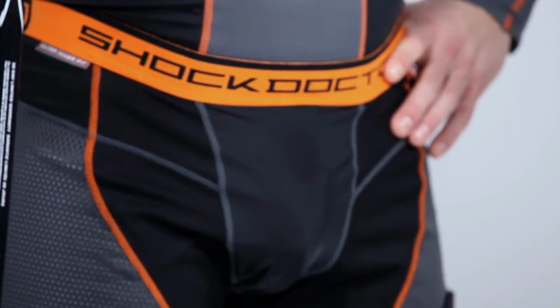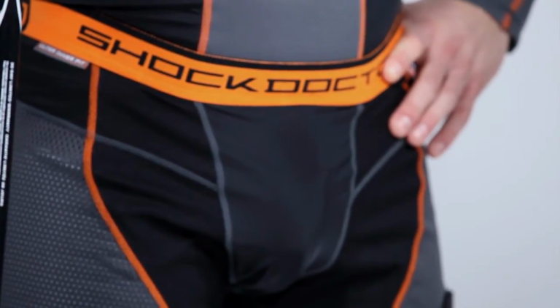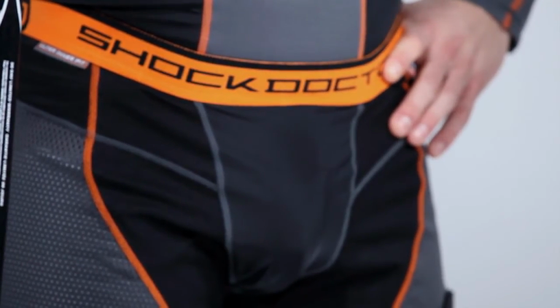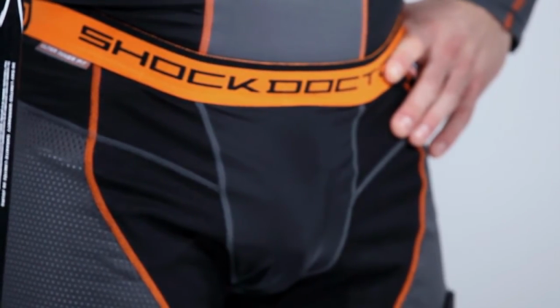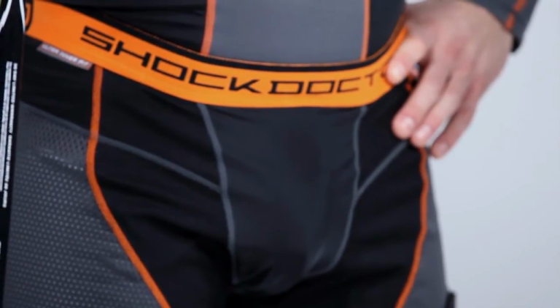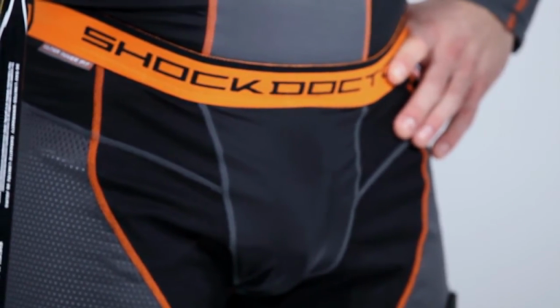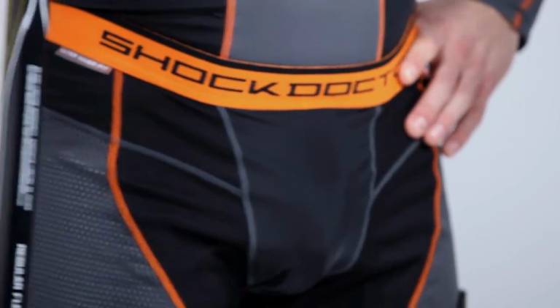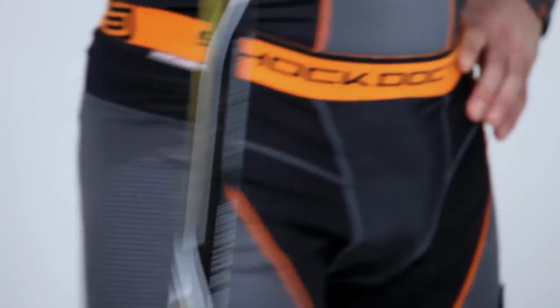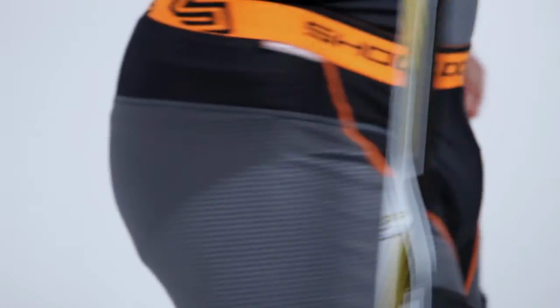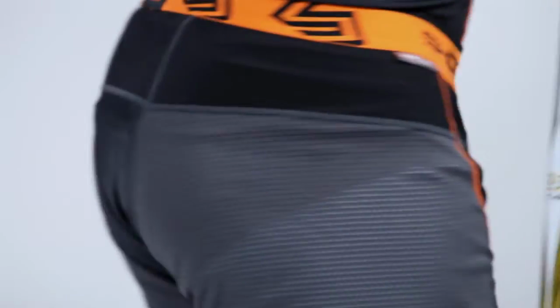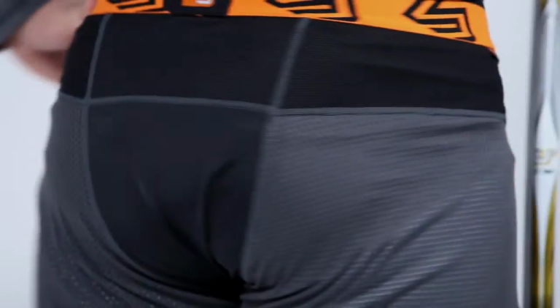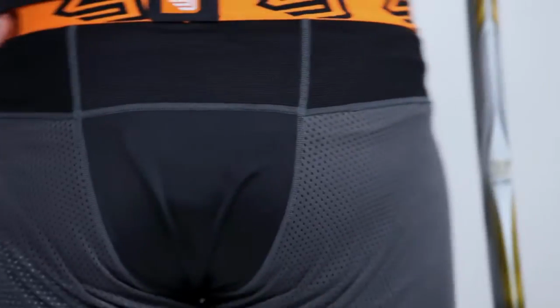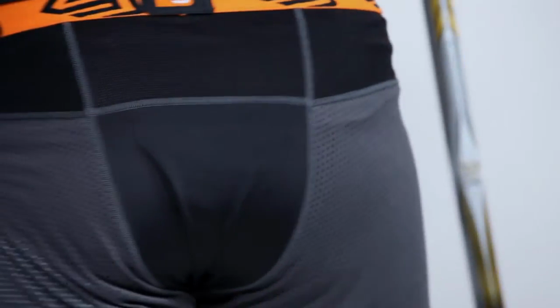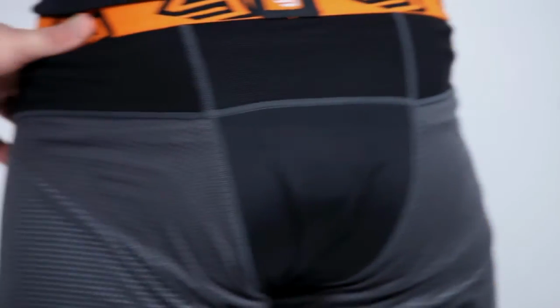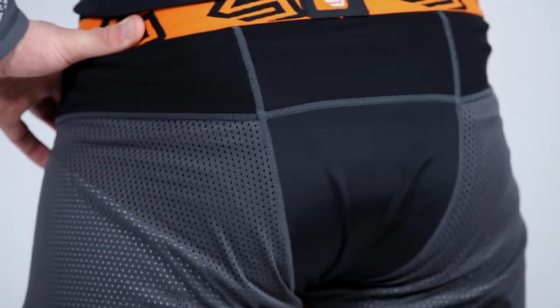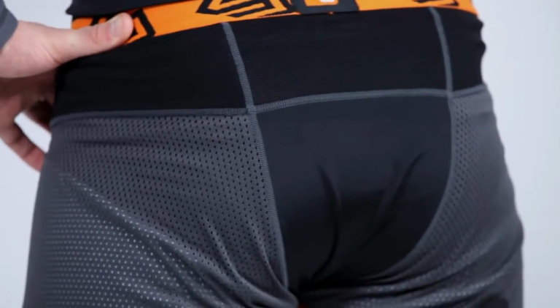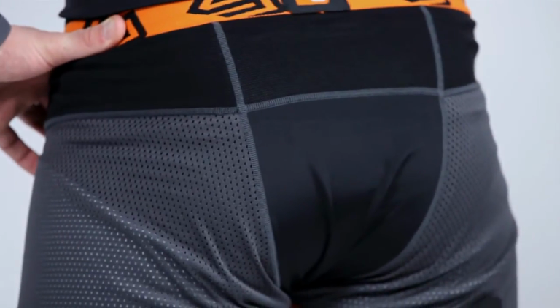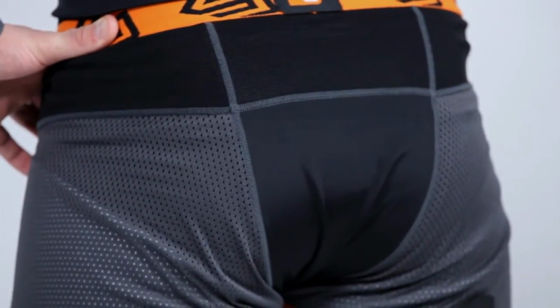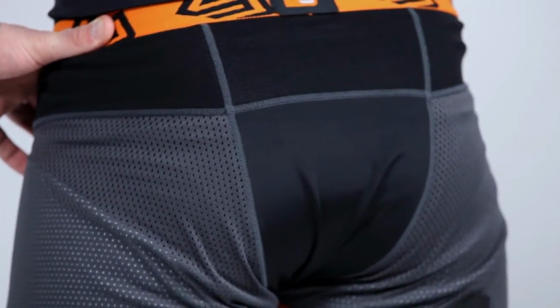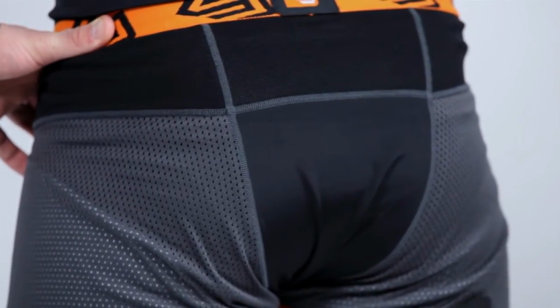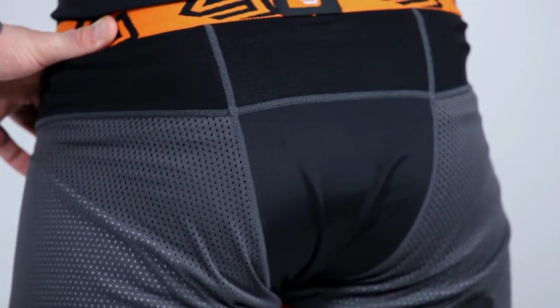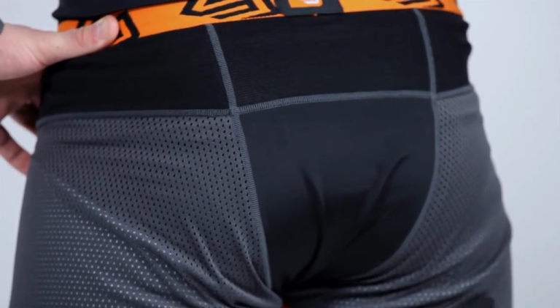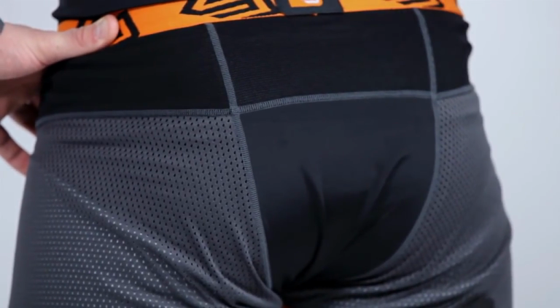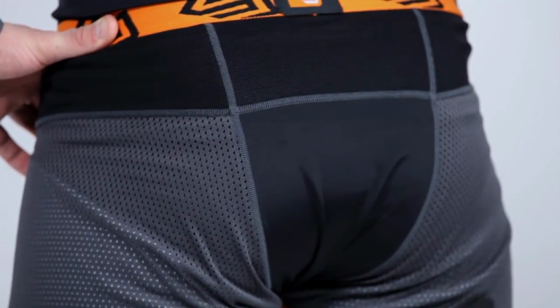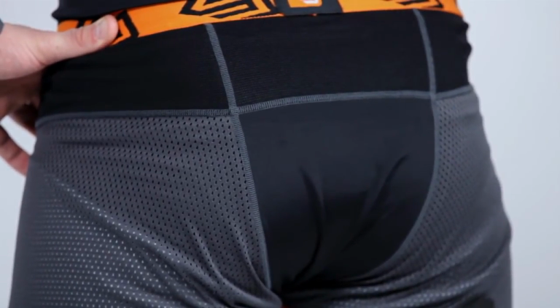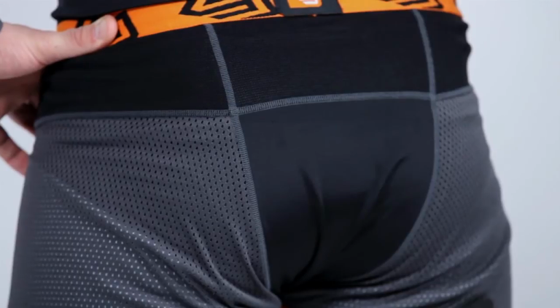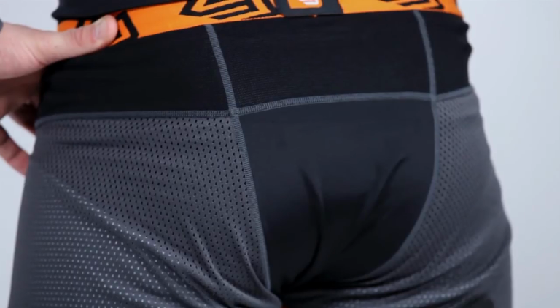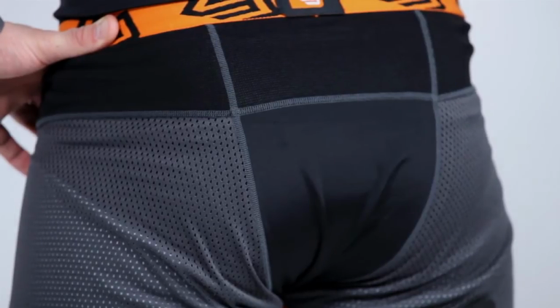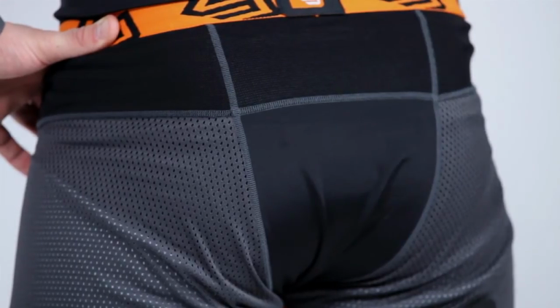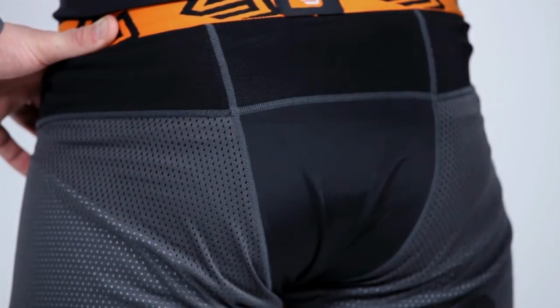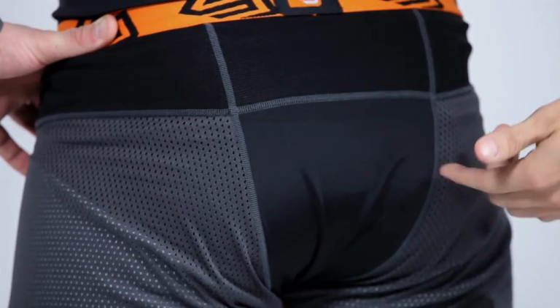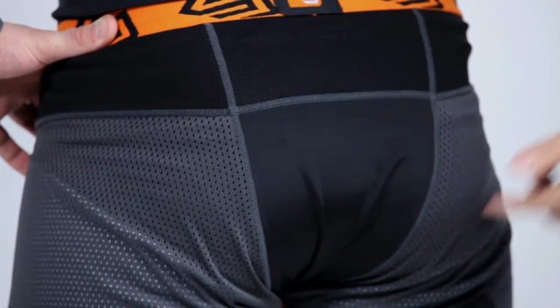You want to stay cool and dry throughout the game, so the Ultra Hybrid Hockey Short combines ventilated mesh on the outer thigh and breathable four-way stretch airflow mesh on the inner thigh front and back.